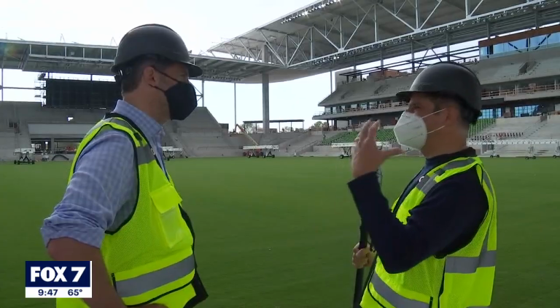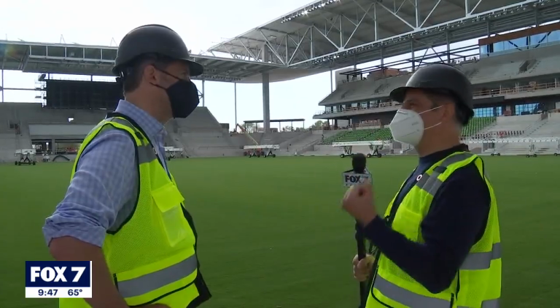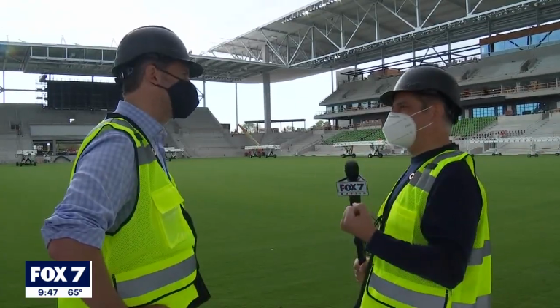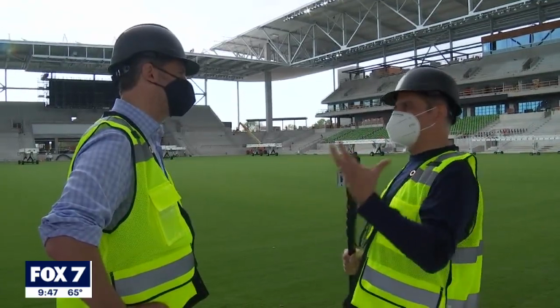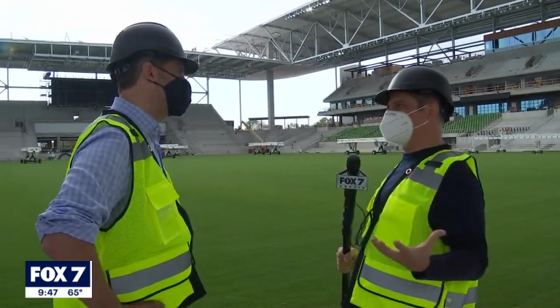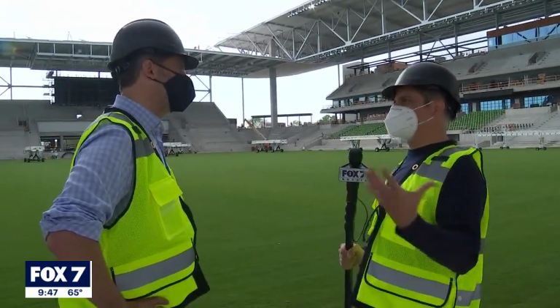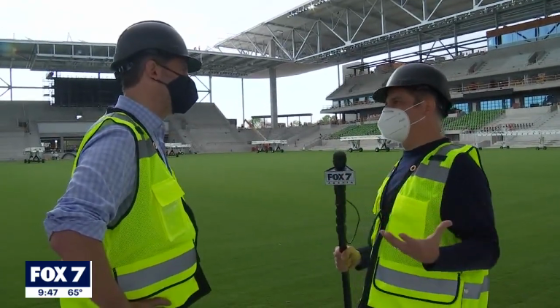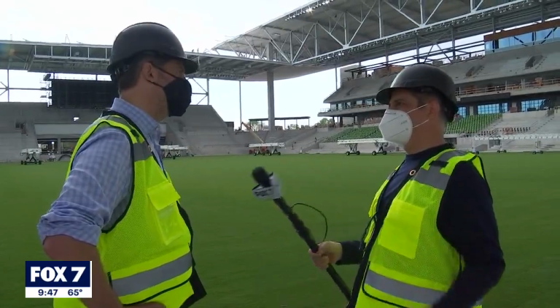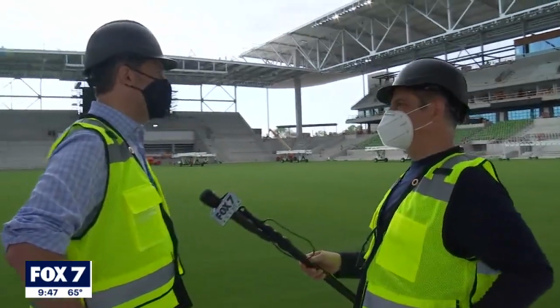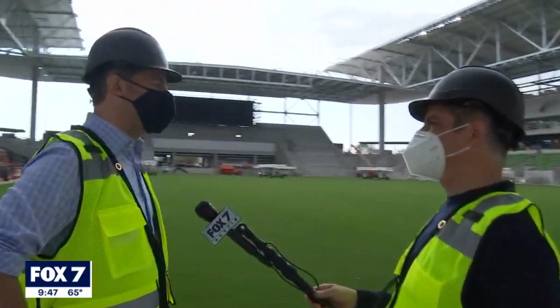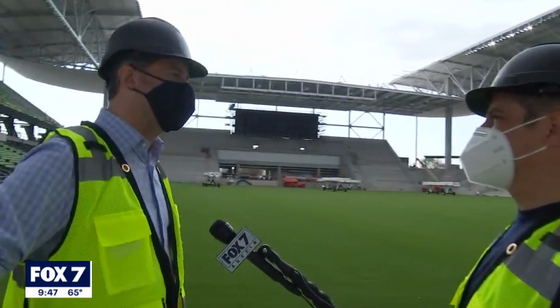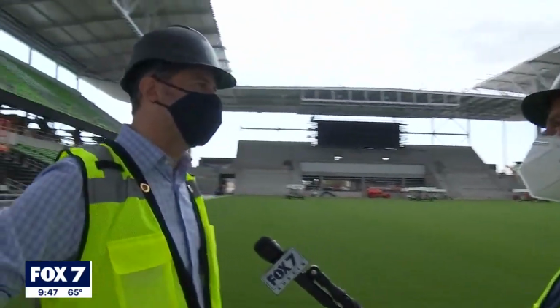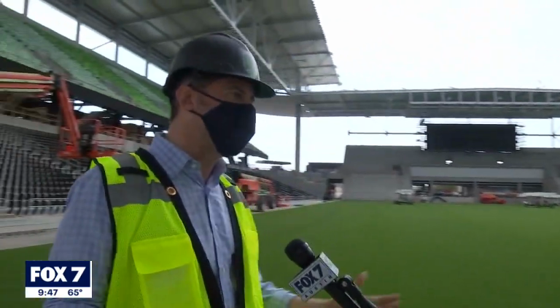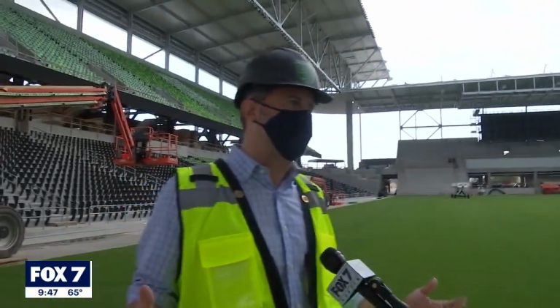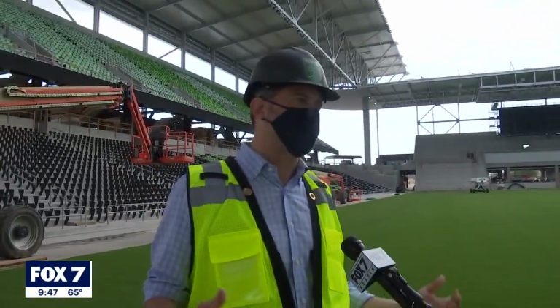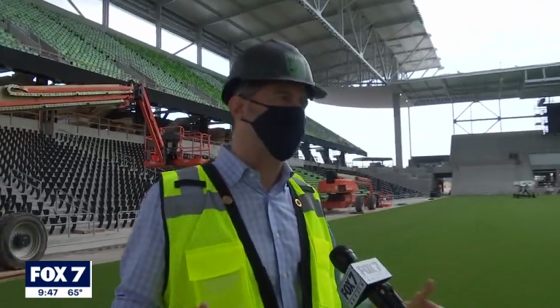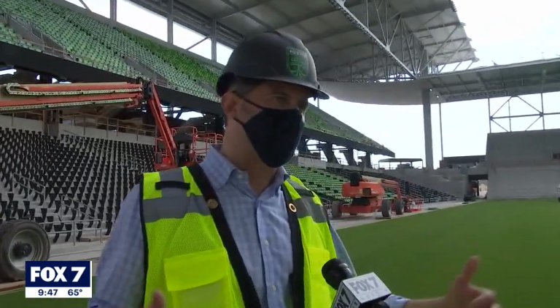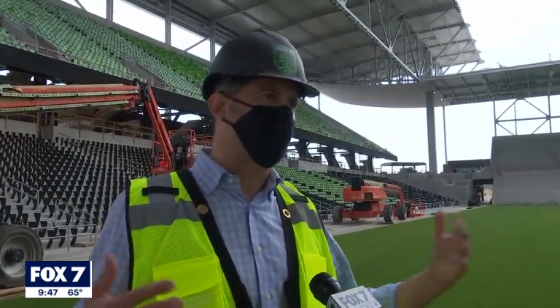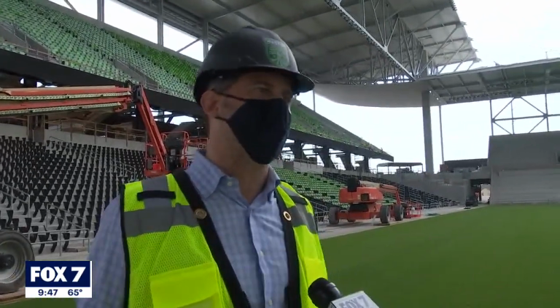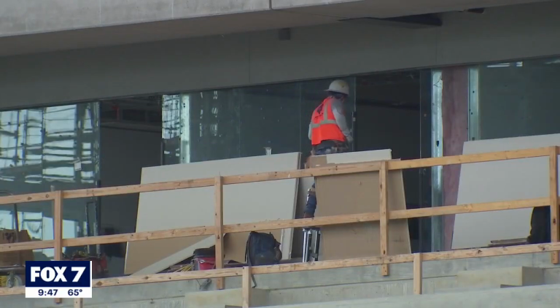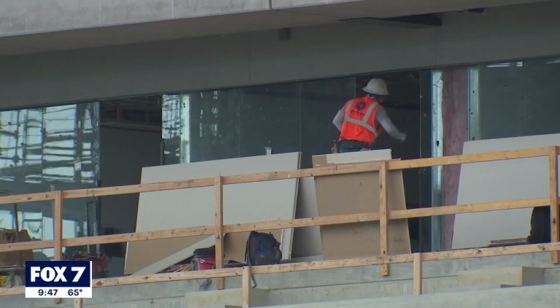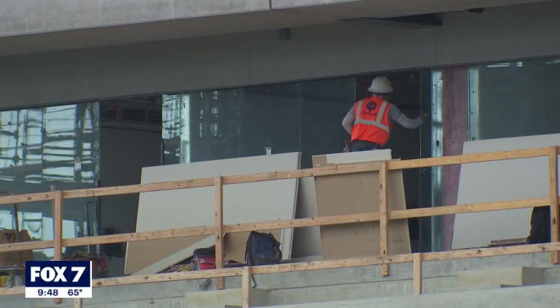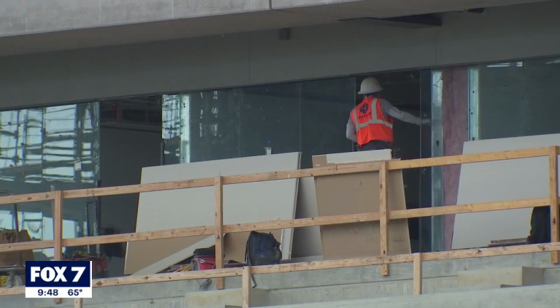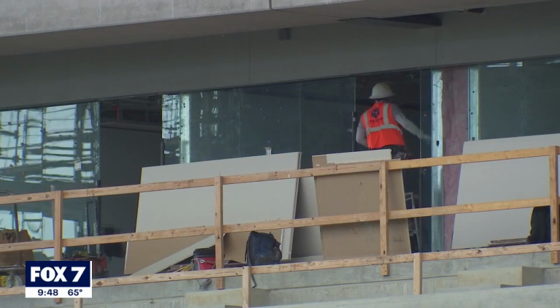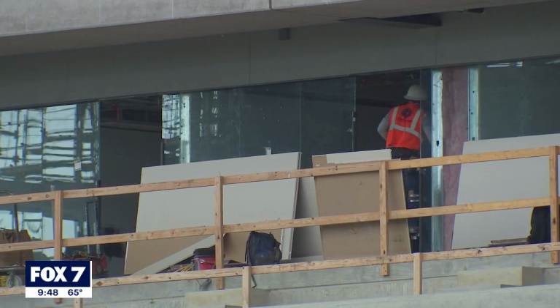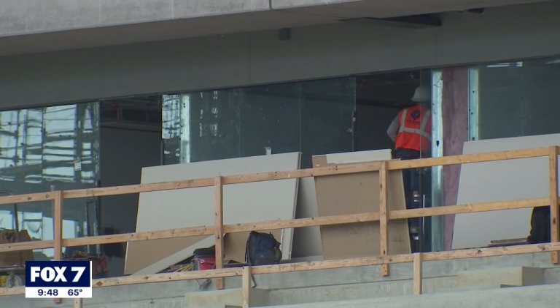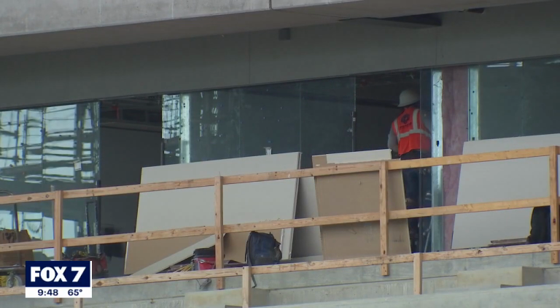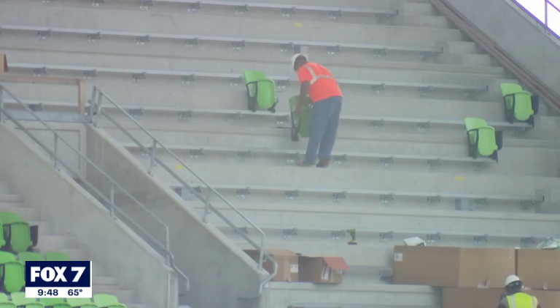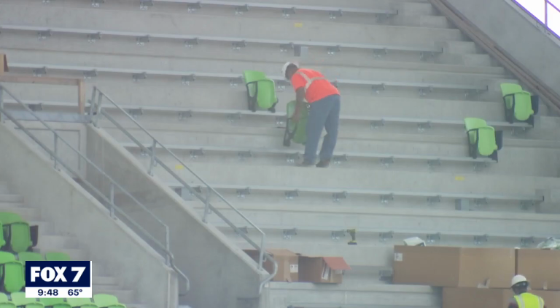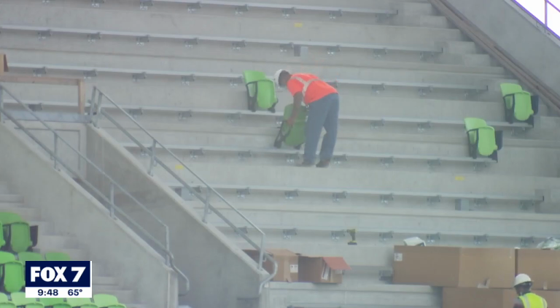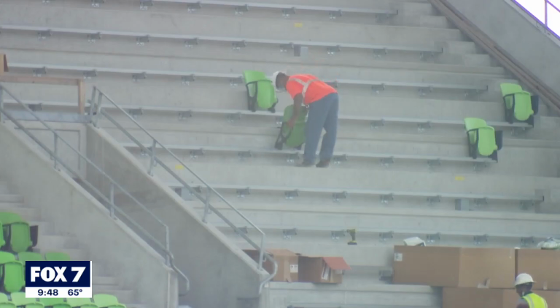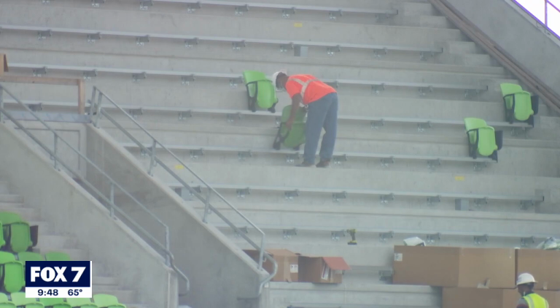Did you guys get the feel that you wanted? I think it's meant to be stunning, gorgeous, dramatic. And we're only 75% complete, so I think the full story will be told once all the assets are in place.